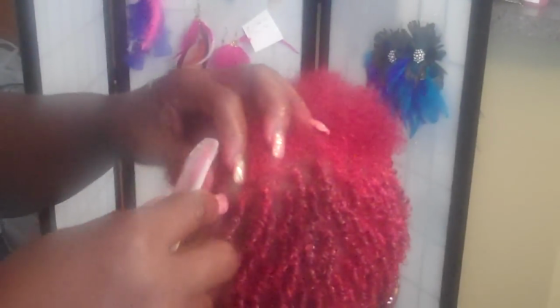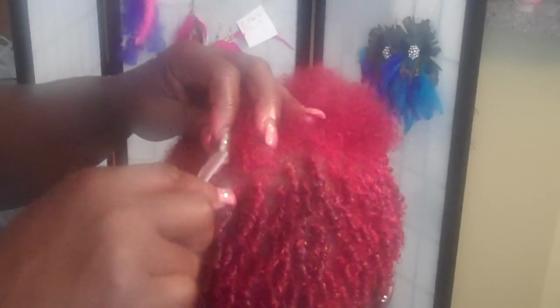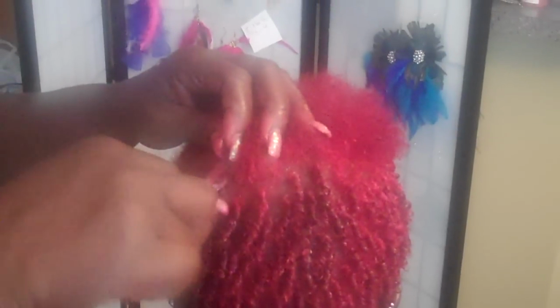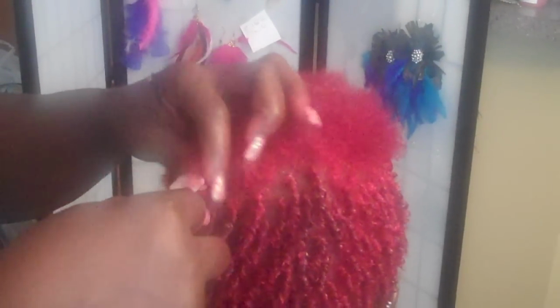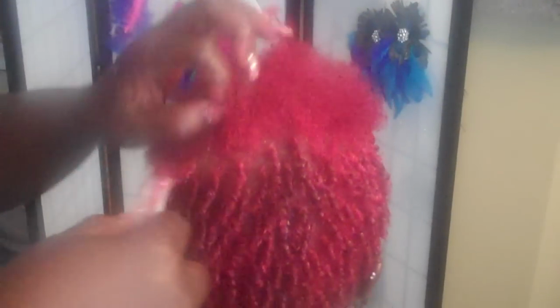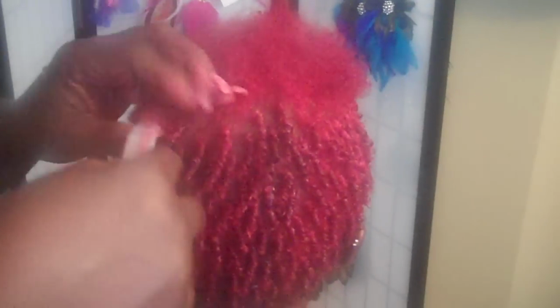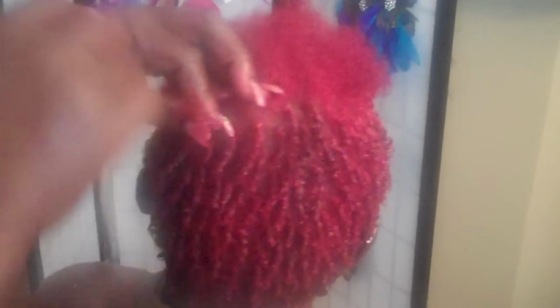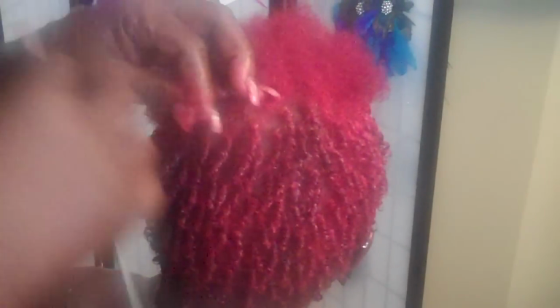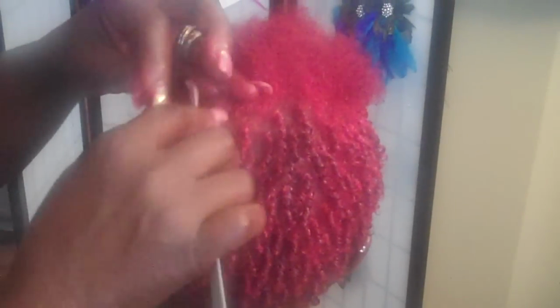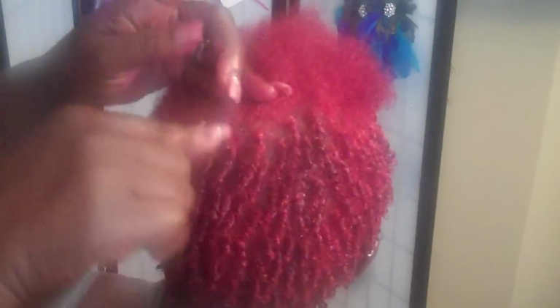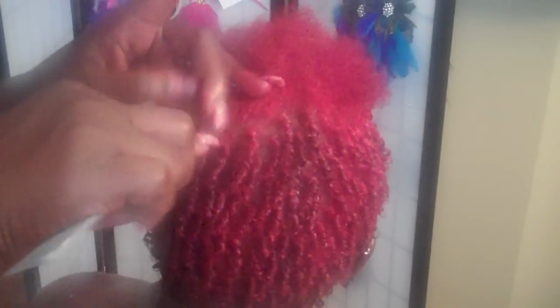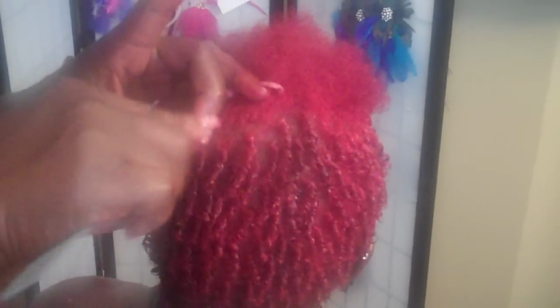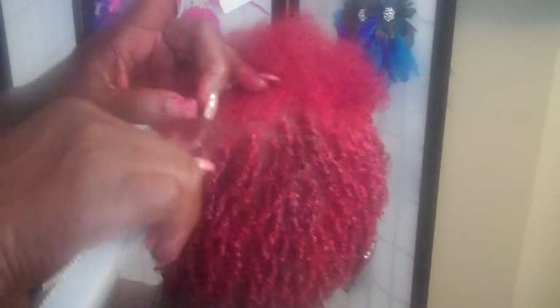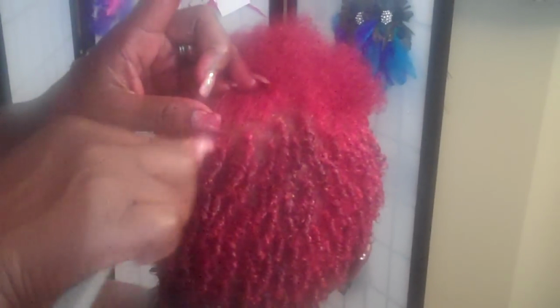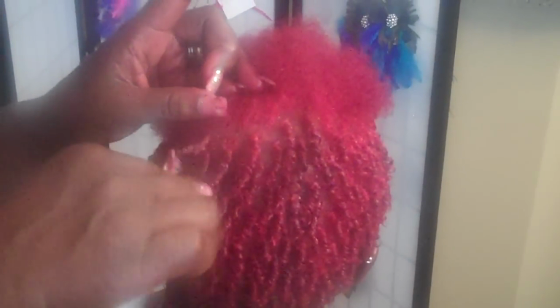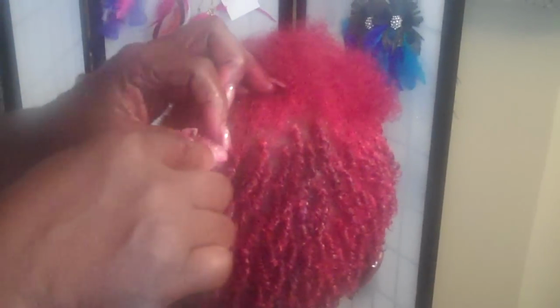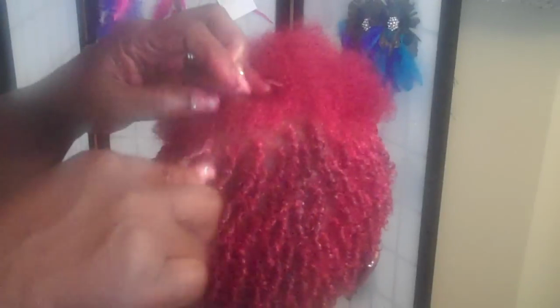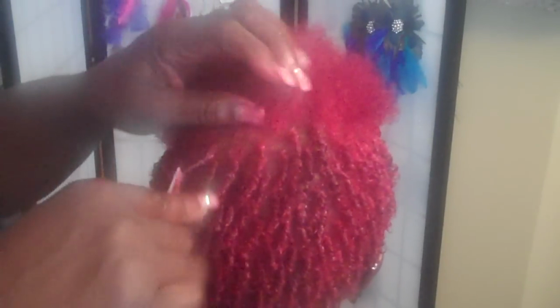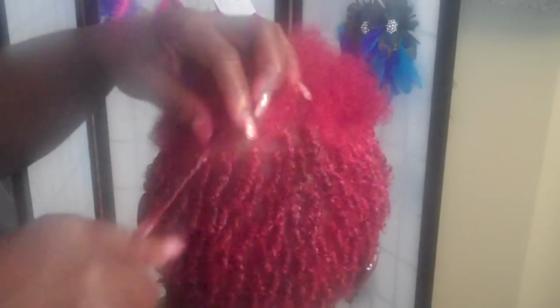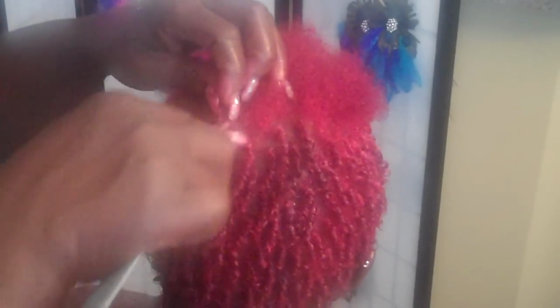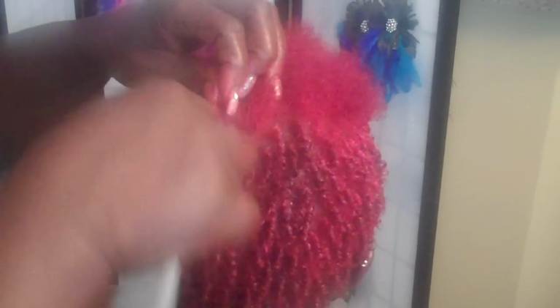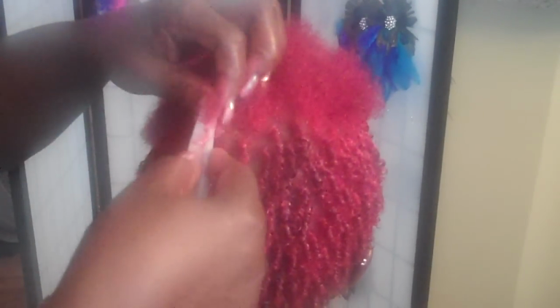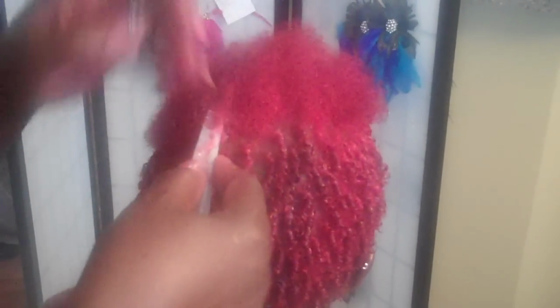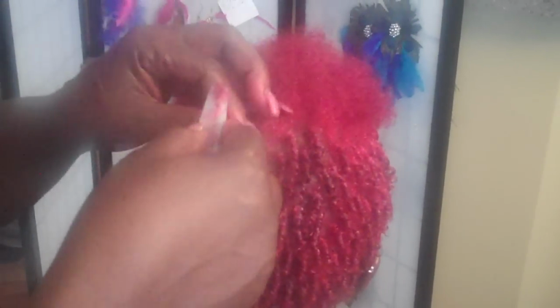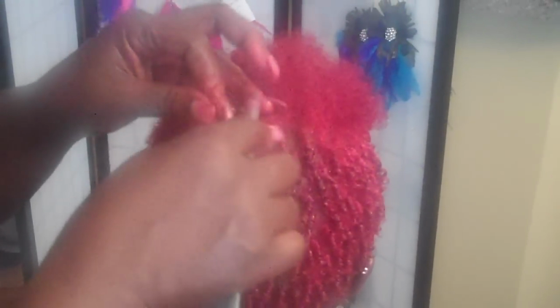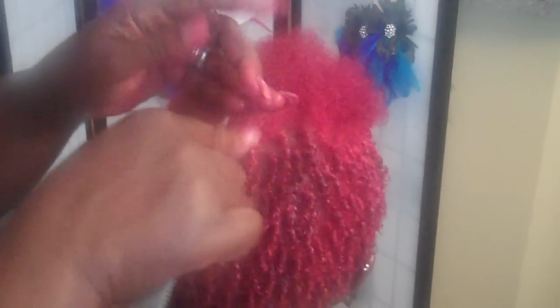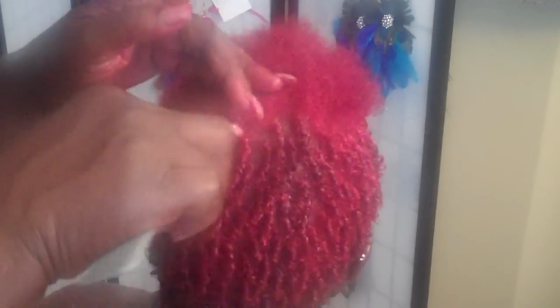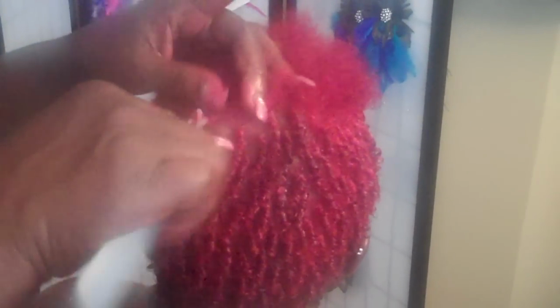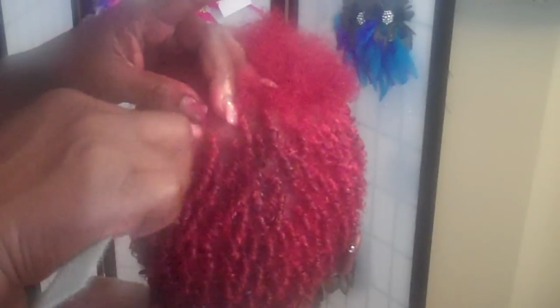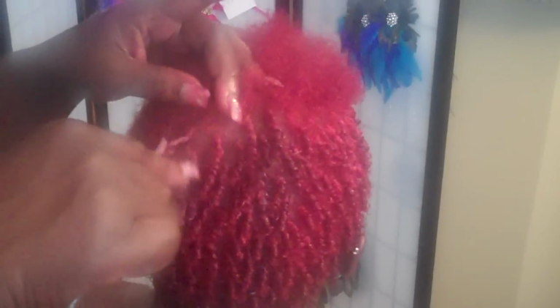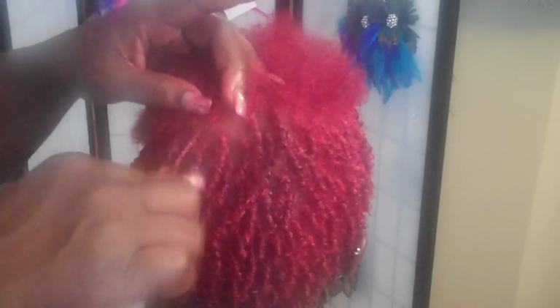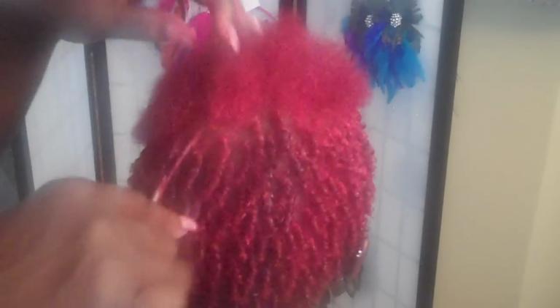So if that is happening to you, that's the reason why. If you are using gel, you use gel only. Let the clients thoroughly dry — and I mean thoroughly dry.